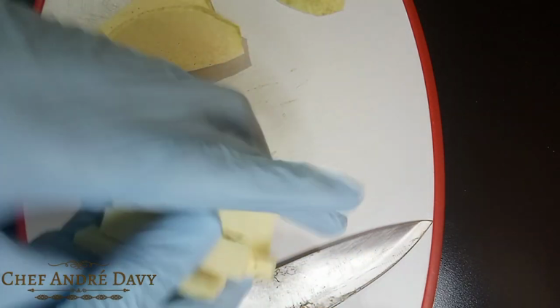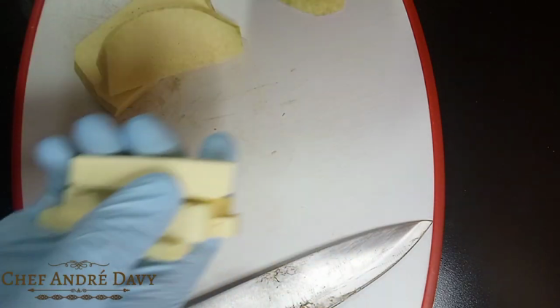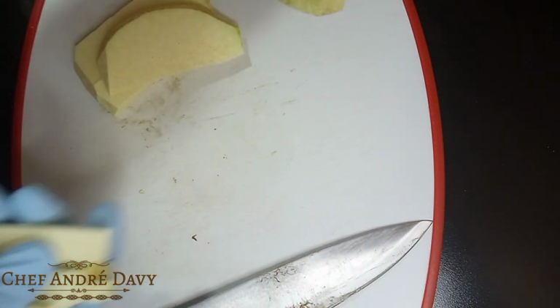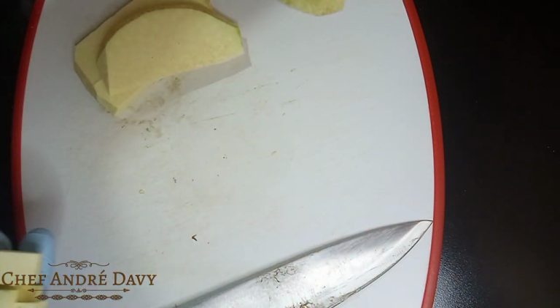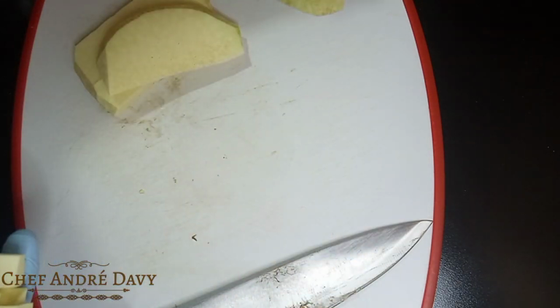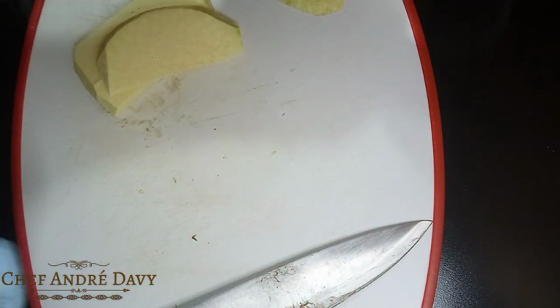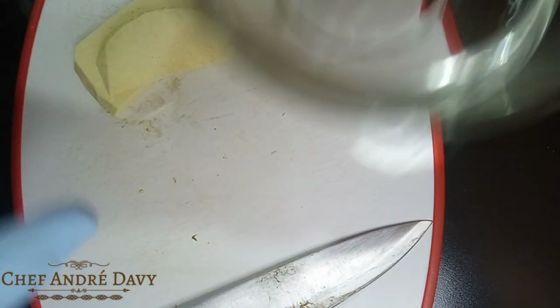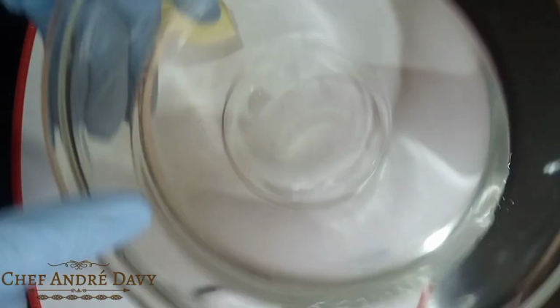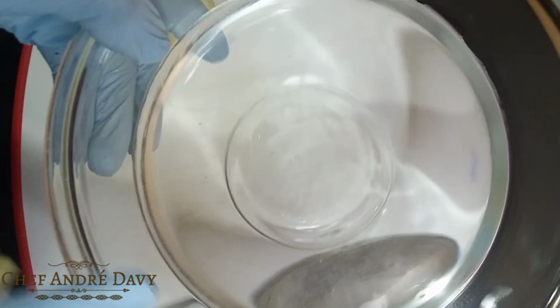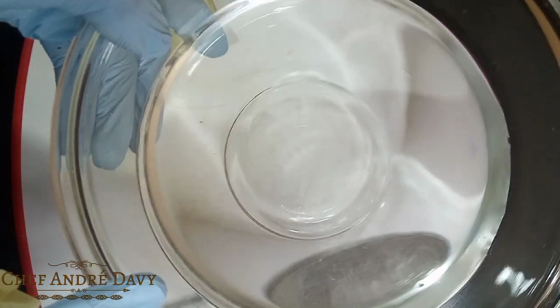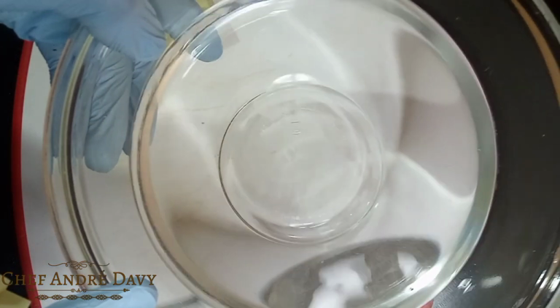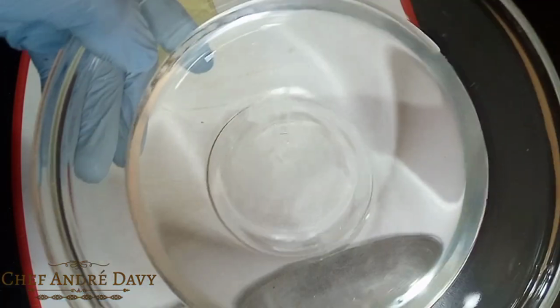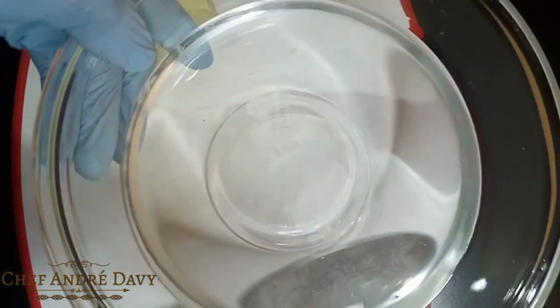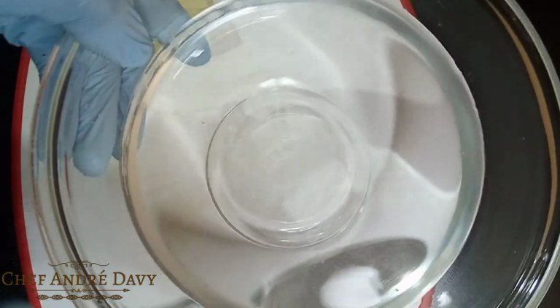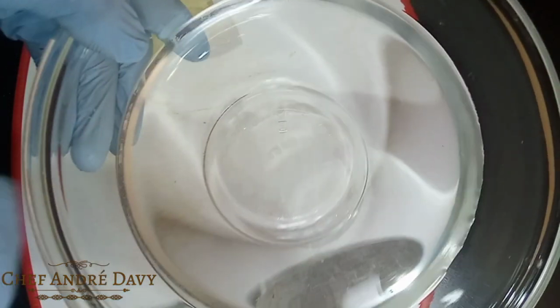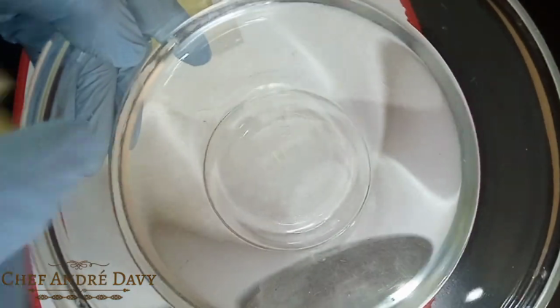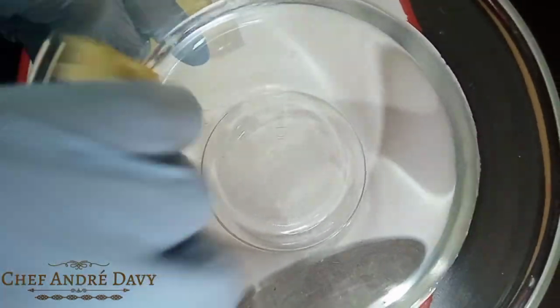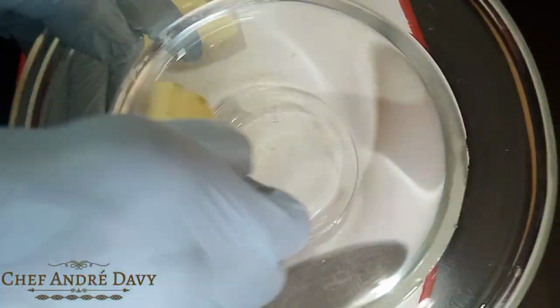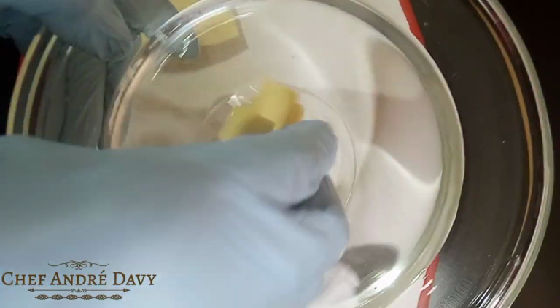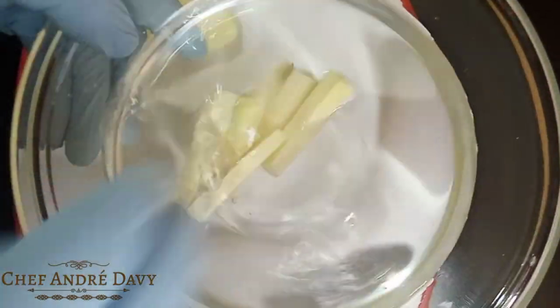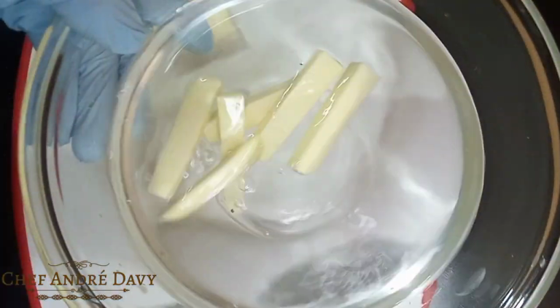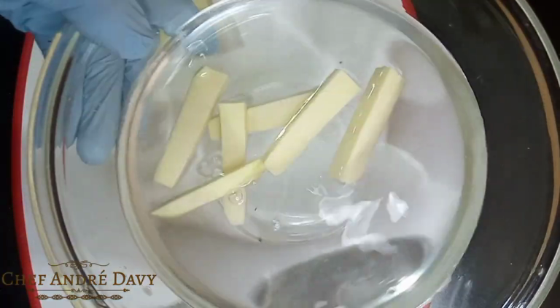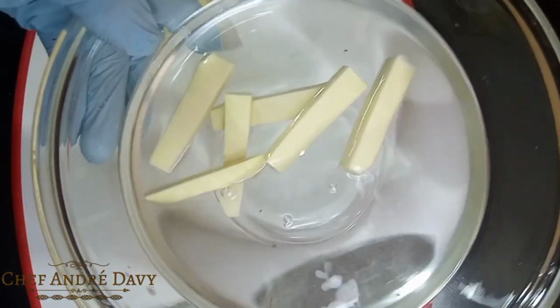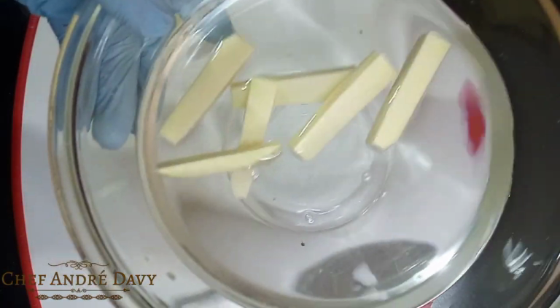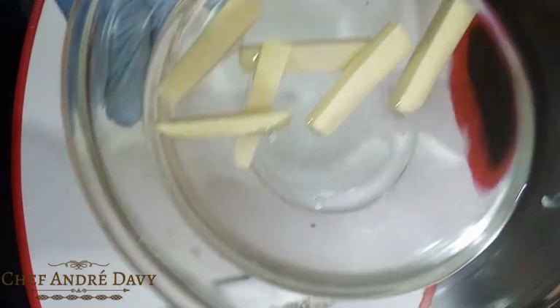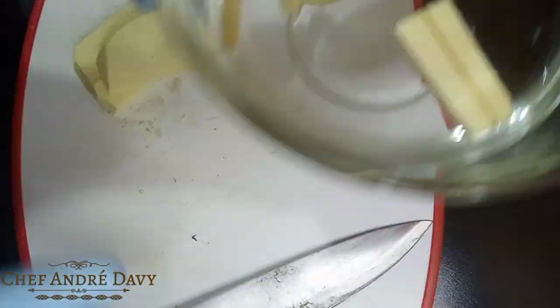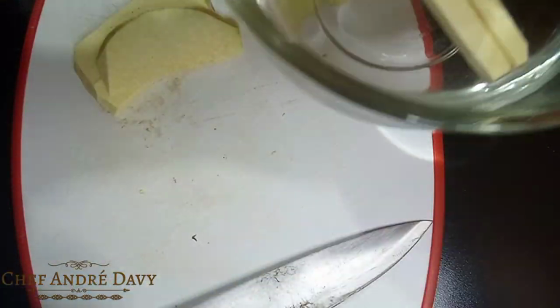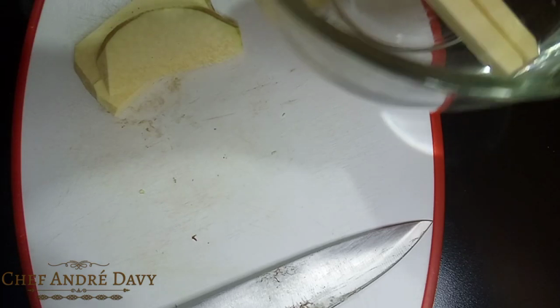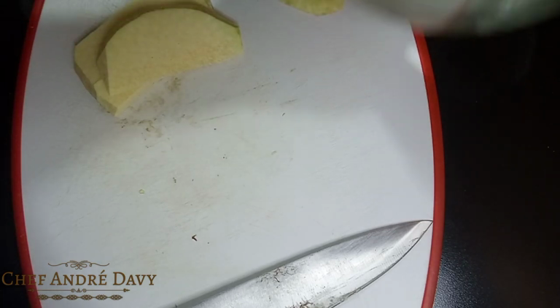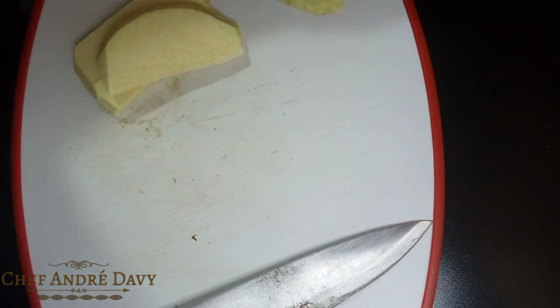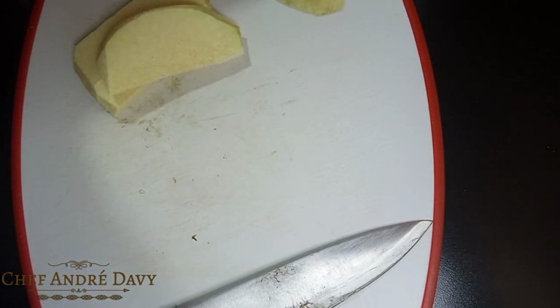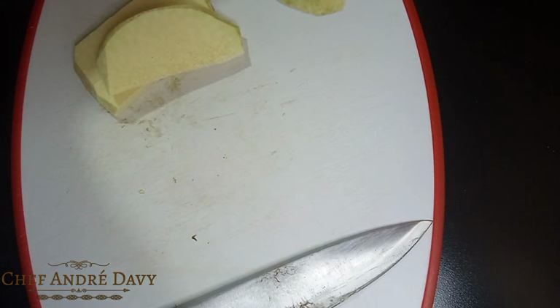Right here guys, I have some water with some salt inside to prevent oxidation, okay guys. I don't want my breadfruit to become dark.